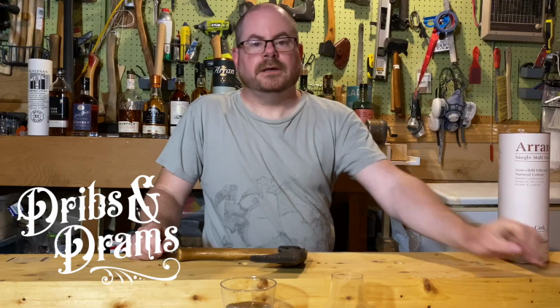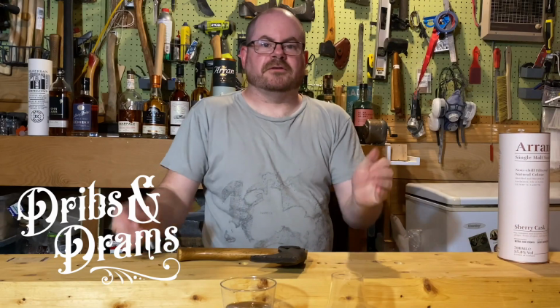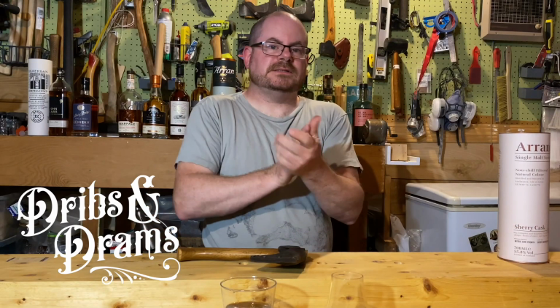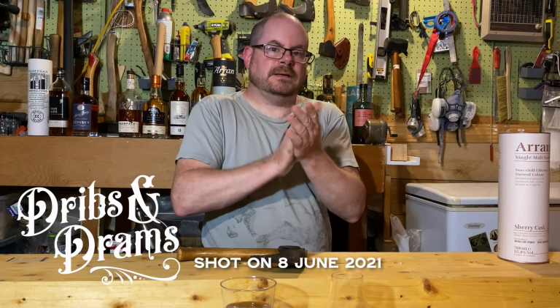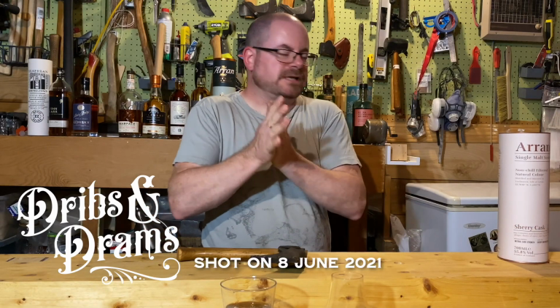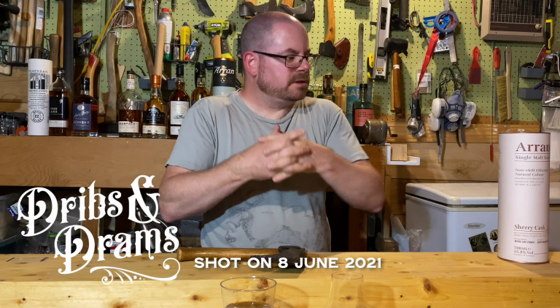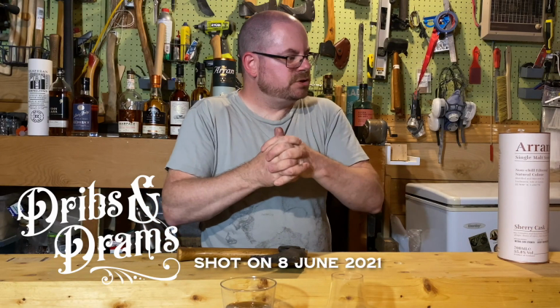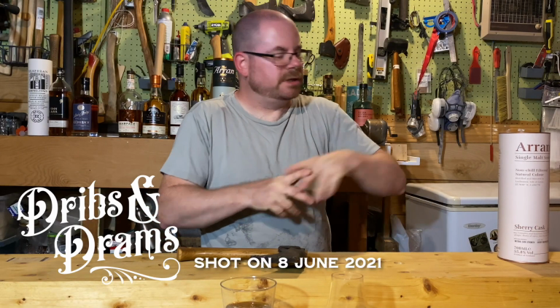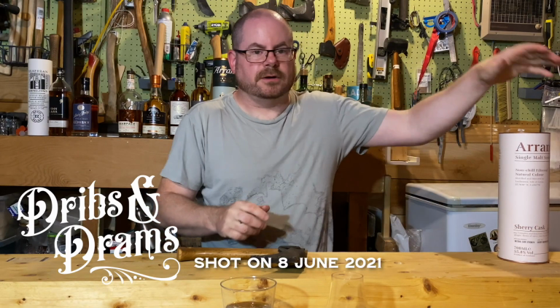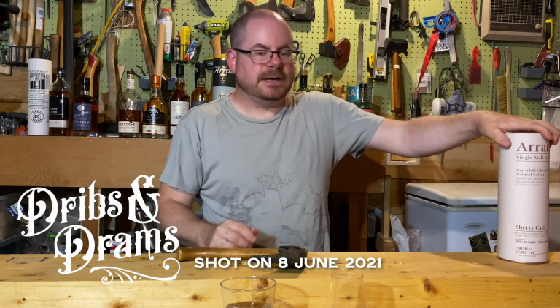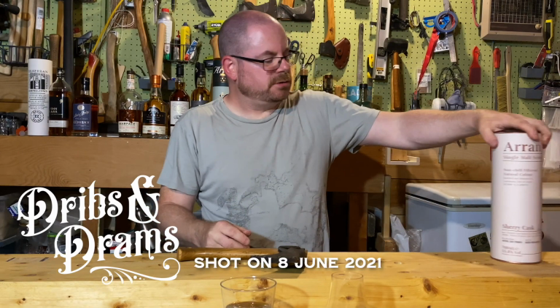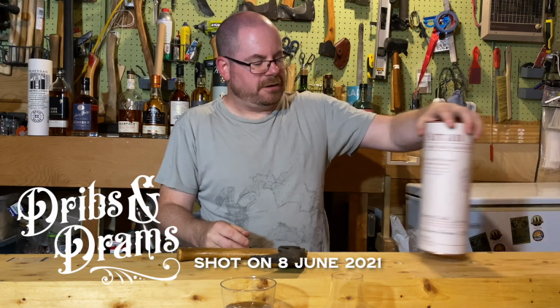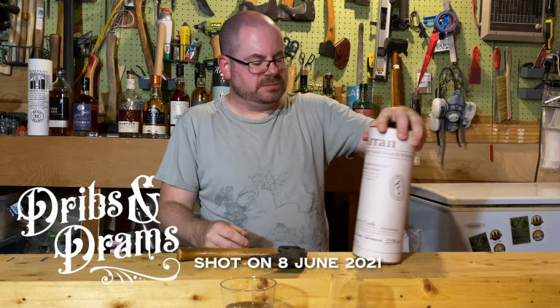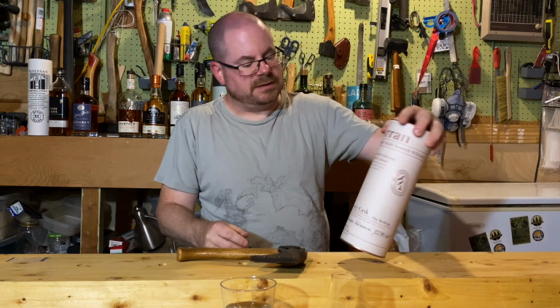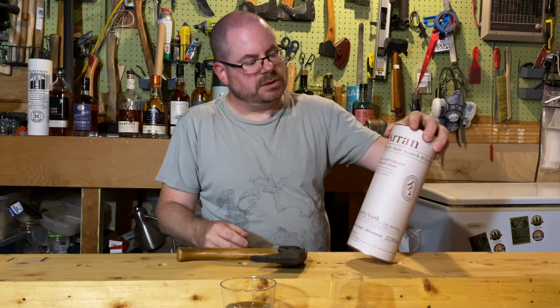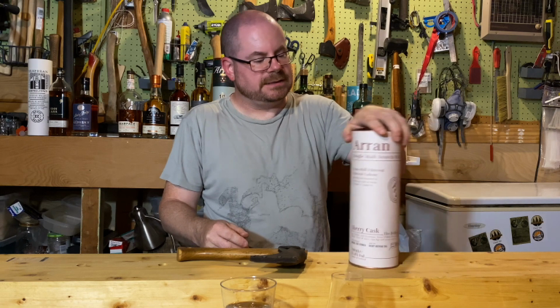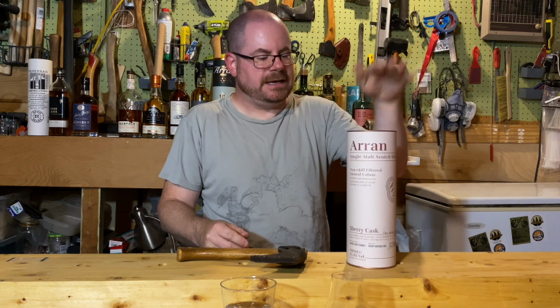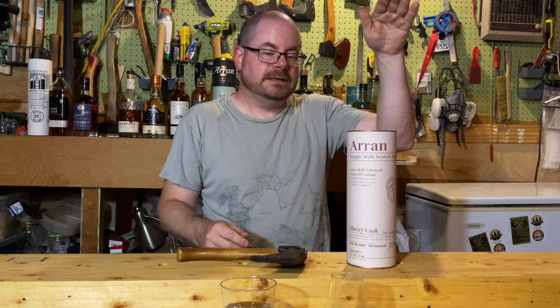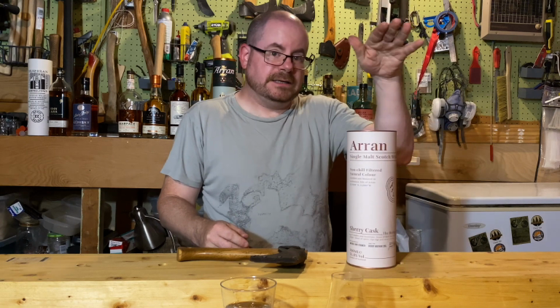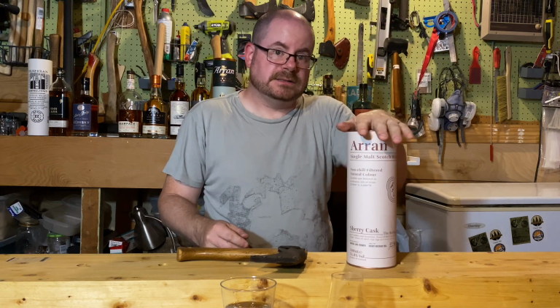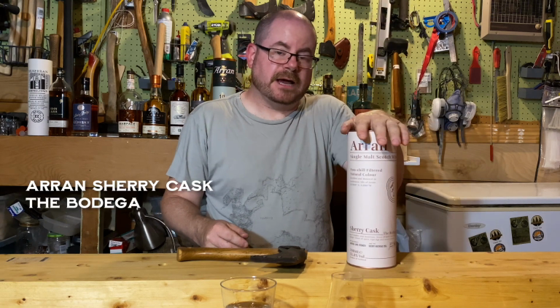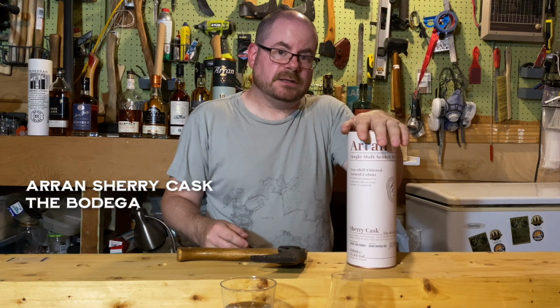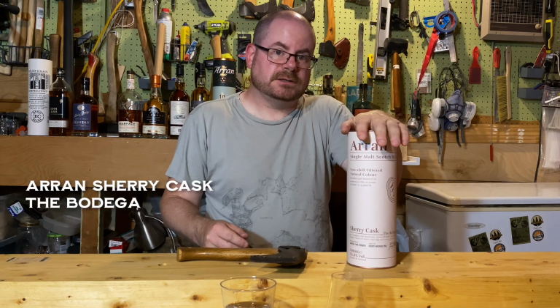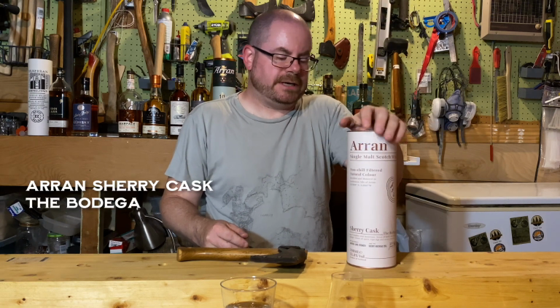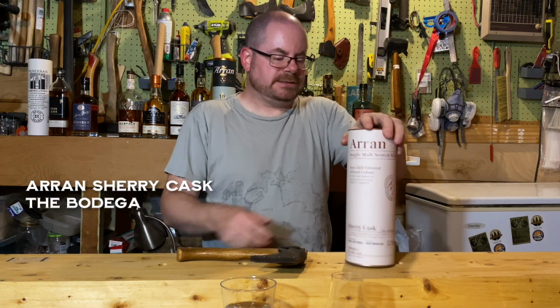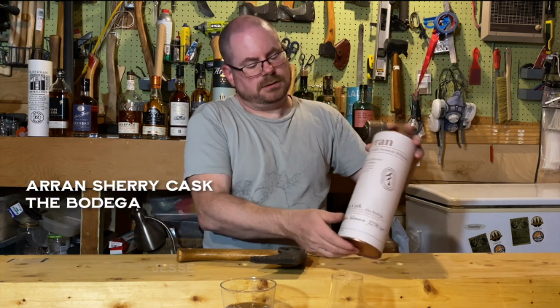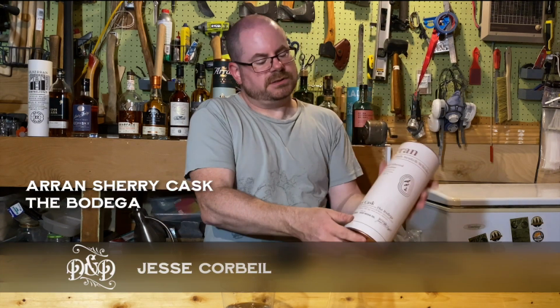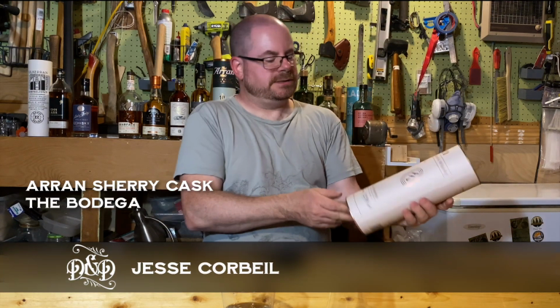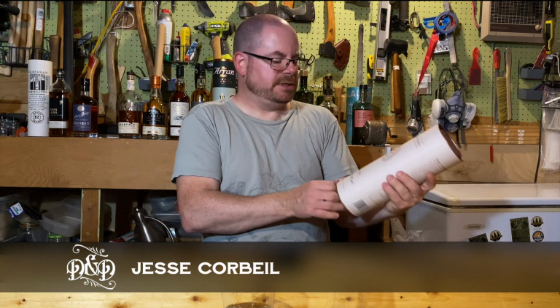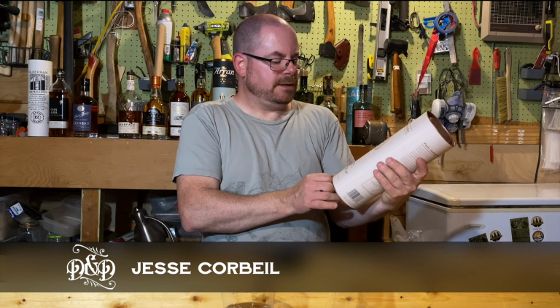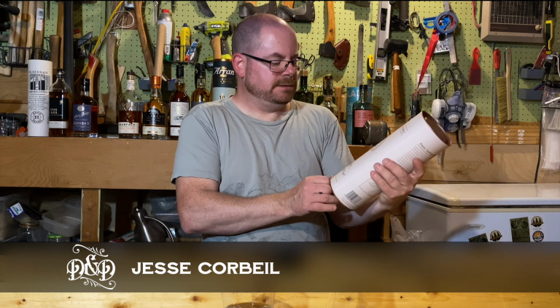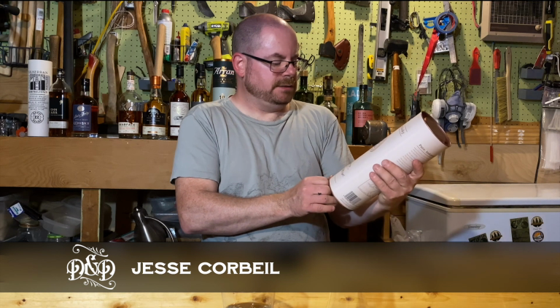Hey there friendlies! Welcome to another episode of Dribbs and Drowns. What we're looking at today is the Aran Sherry Cask, otherwise known as the Bodega Yoss.